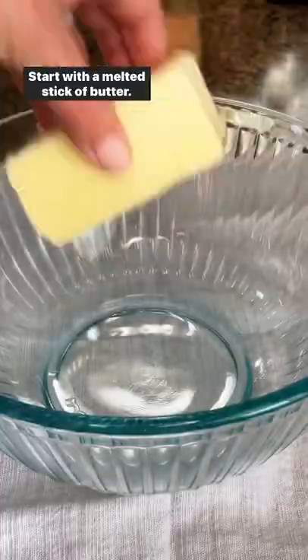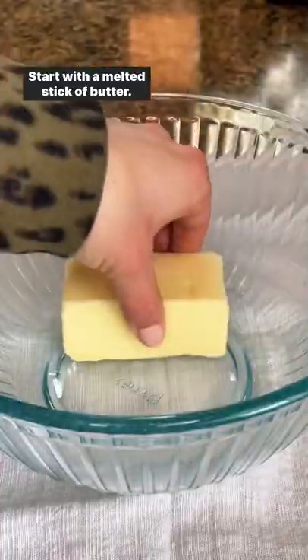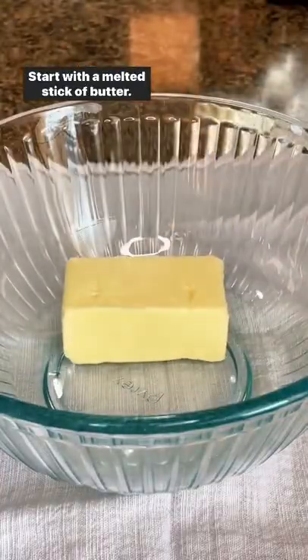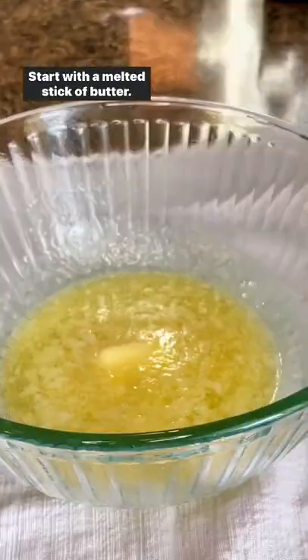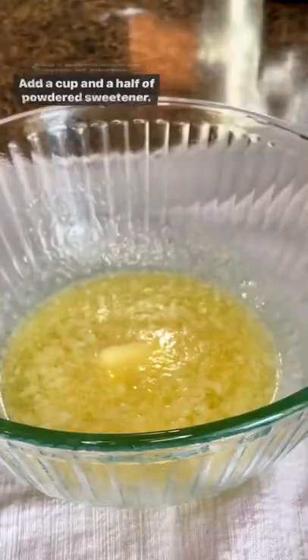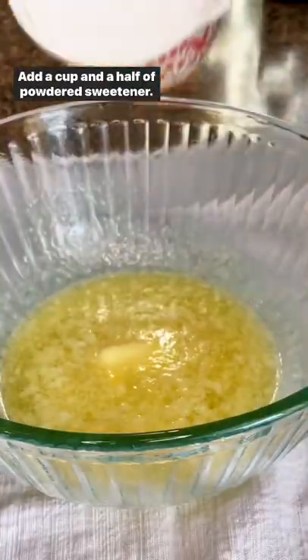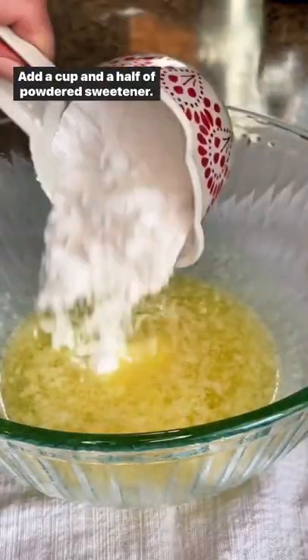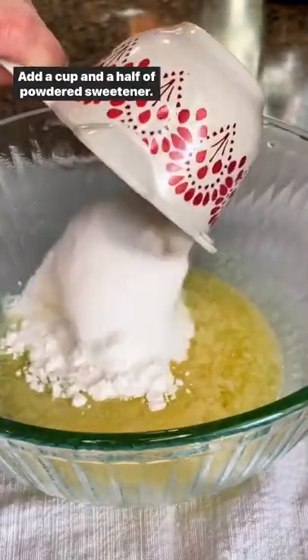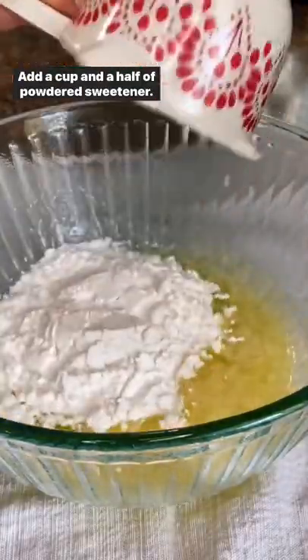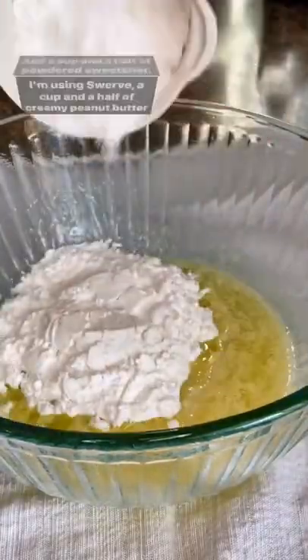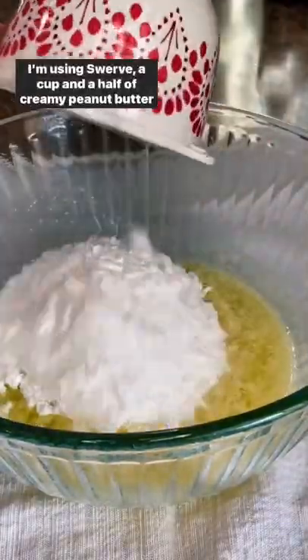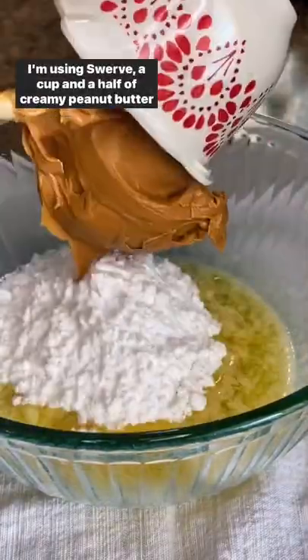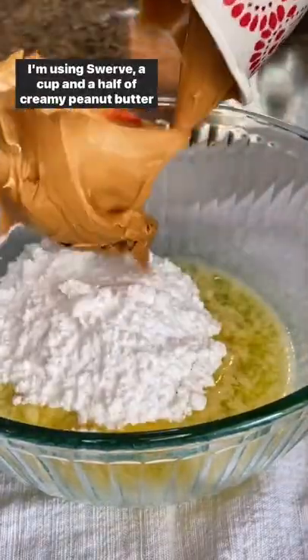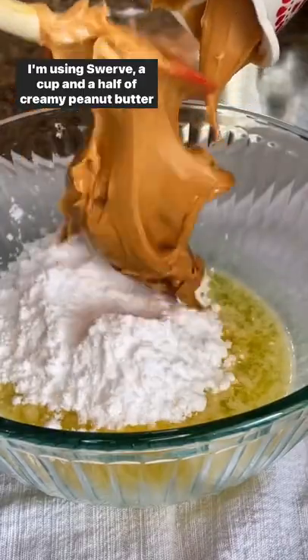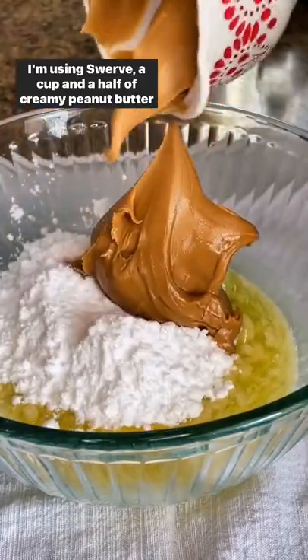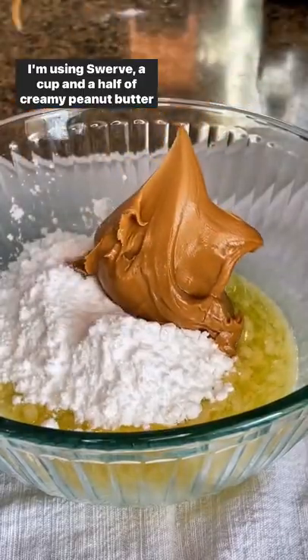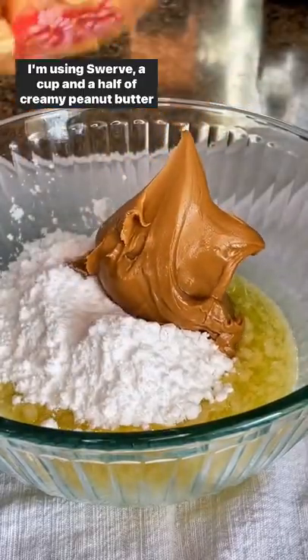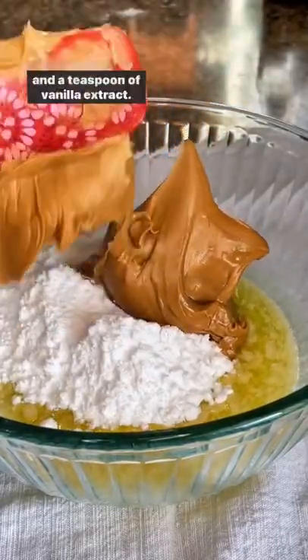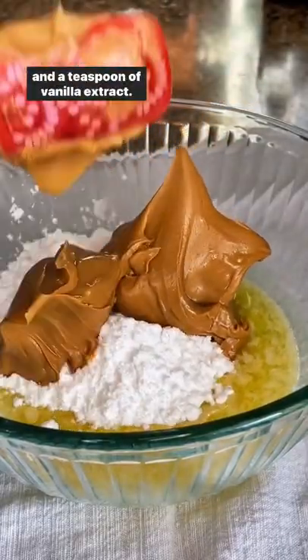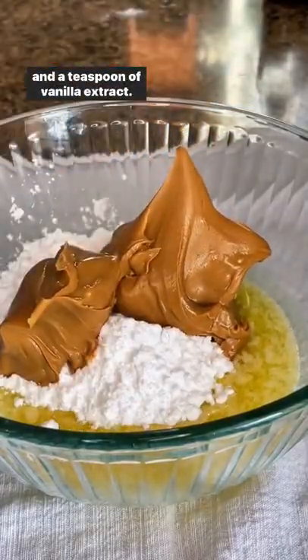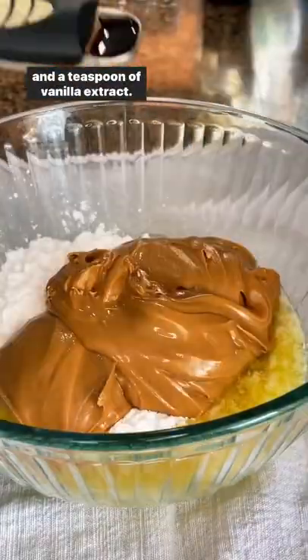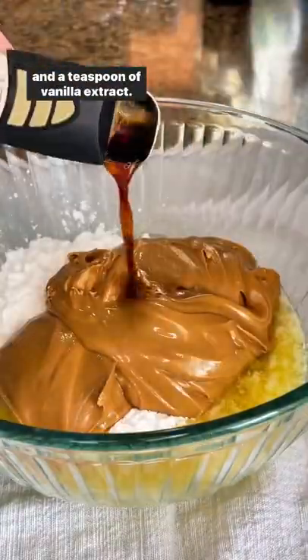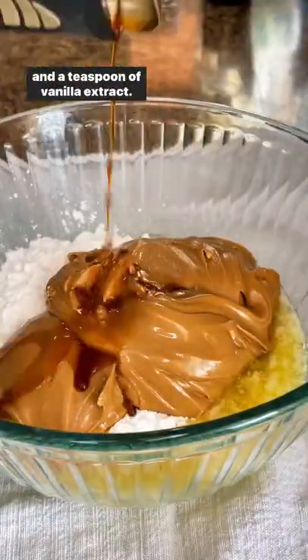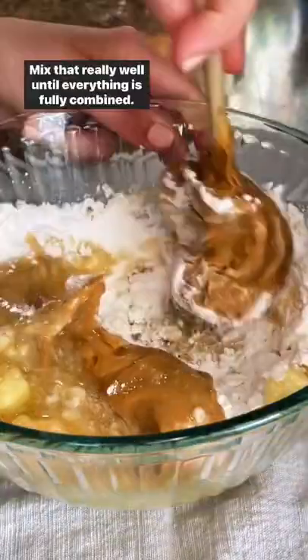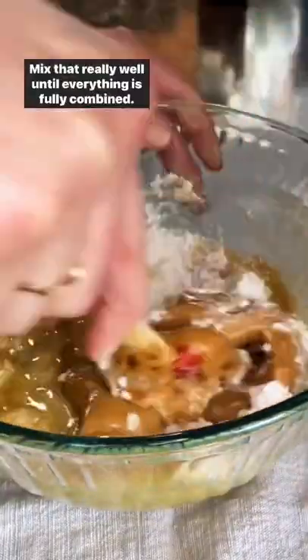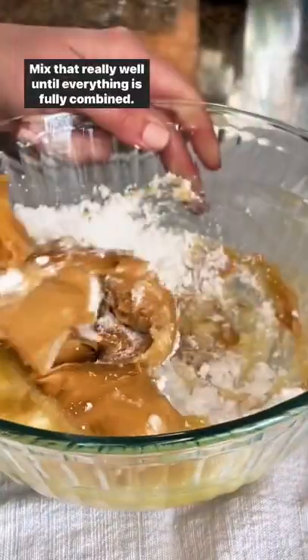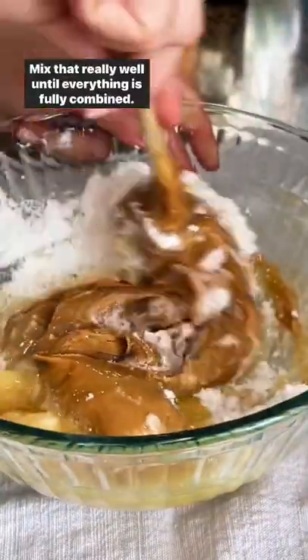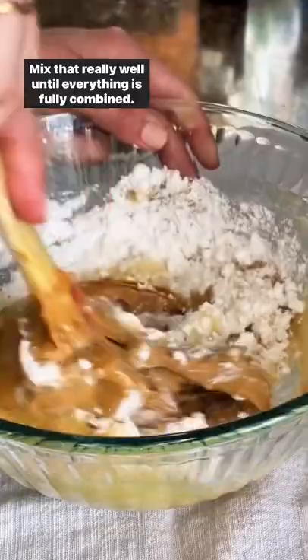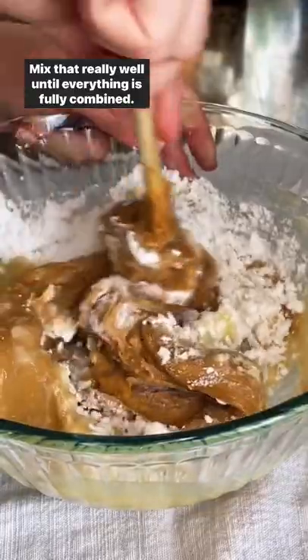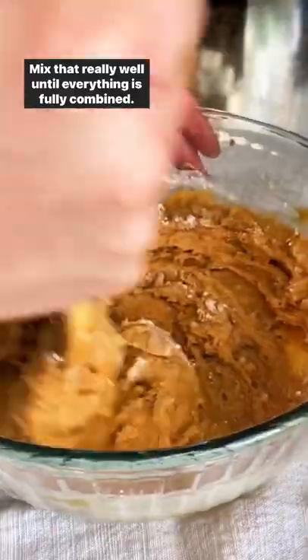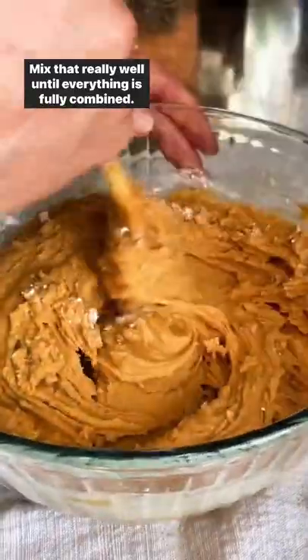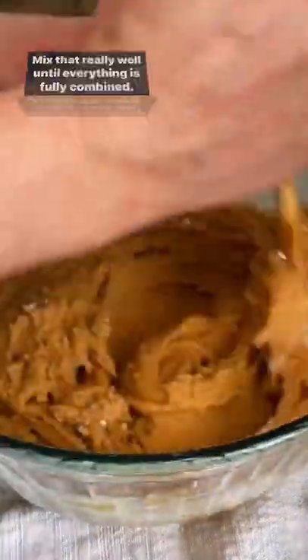Start with a melted stick of butter, add a cup and a half of powdered sweetener — I'm using Swerve — a cup and a half of creamy peanut butter, and a teaspoon of vanilla extract. Mix that really well until everything is fully combined.